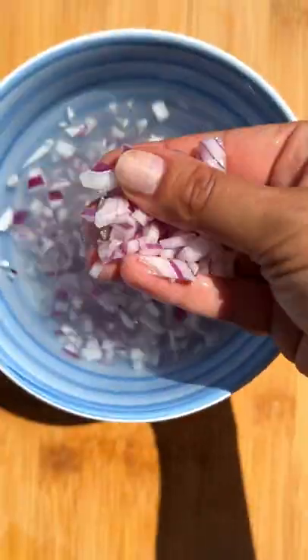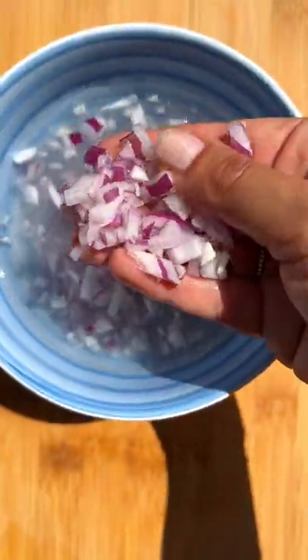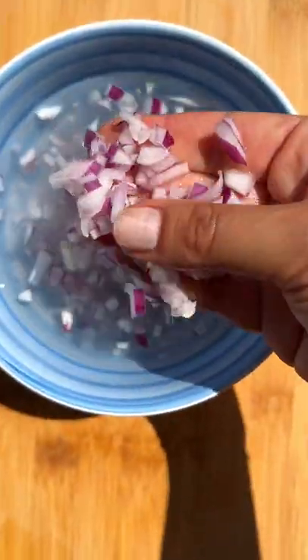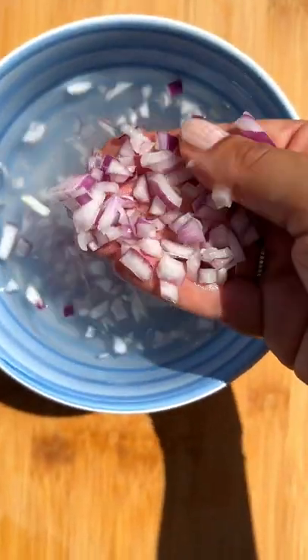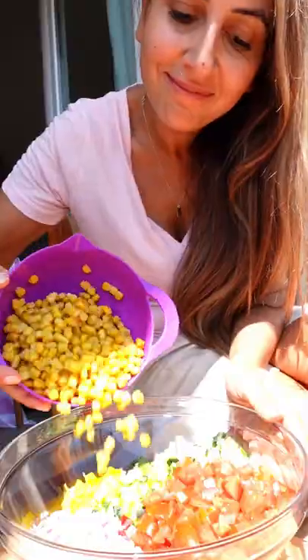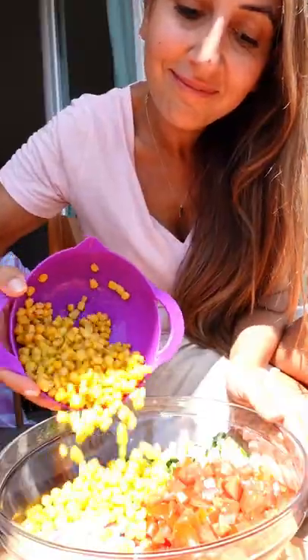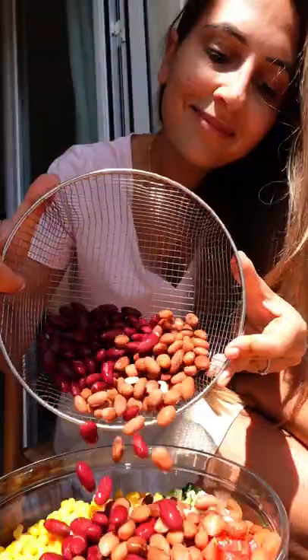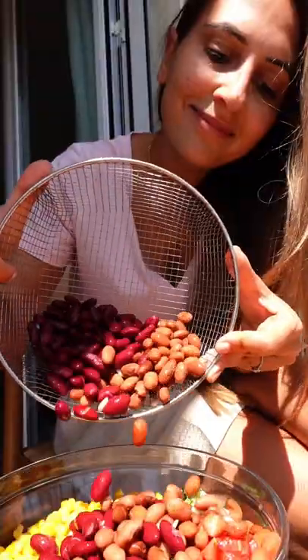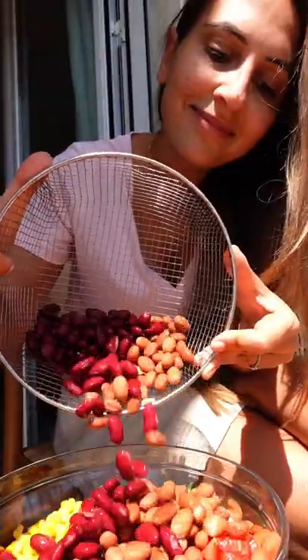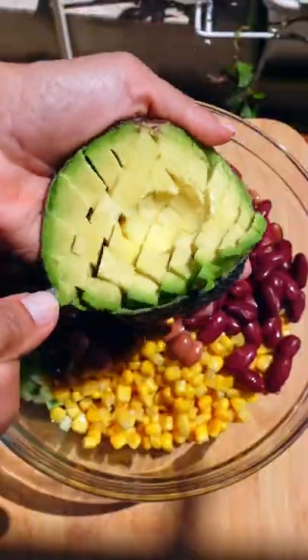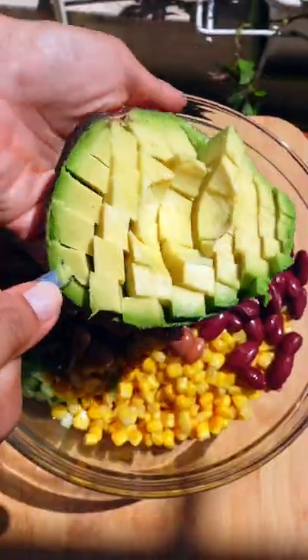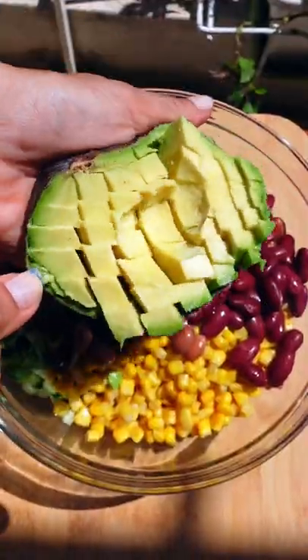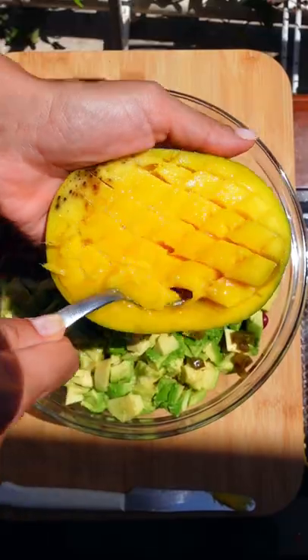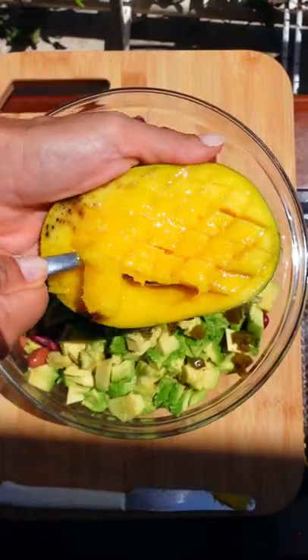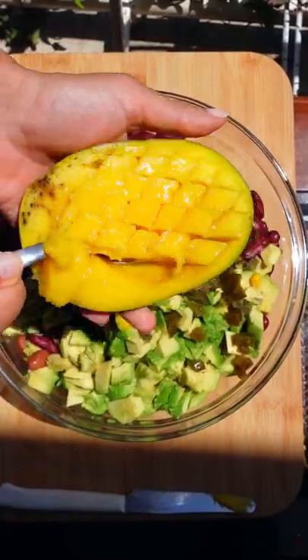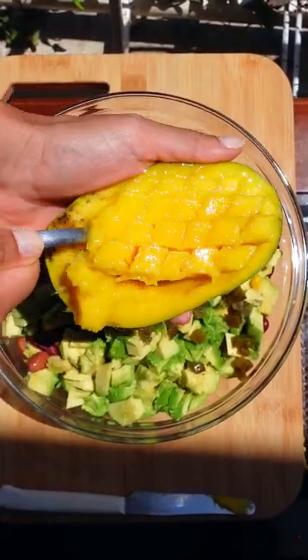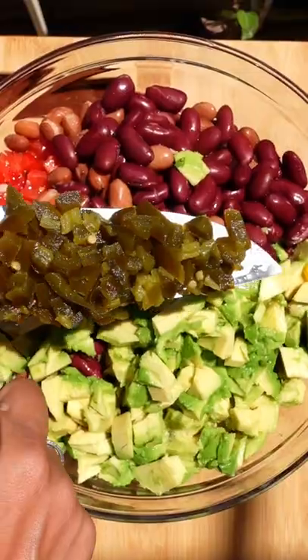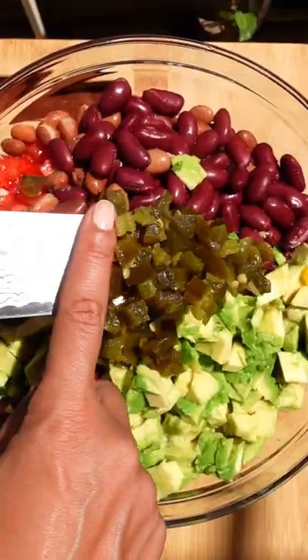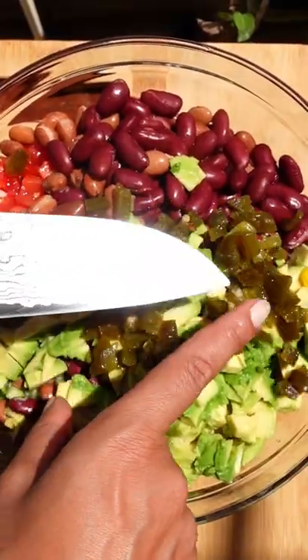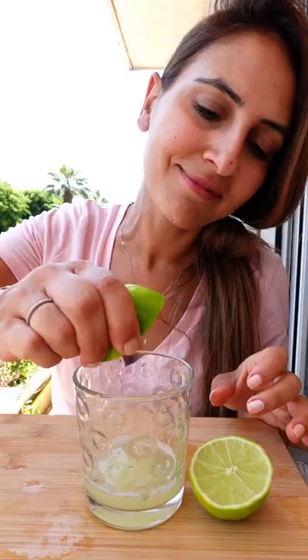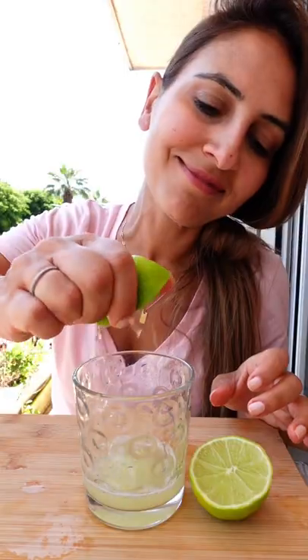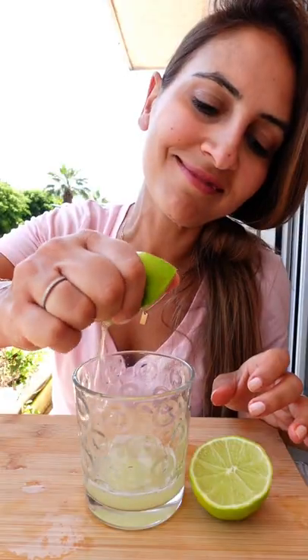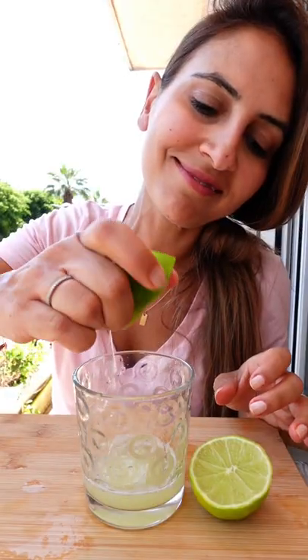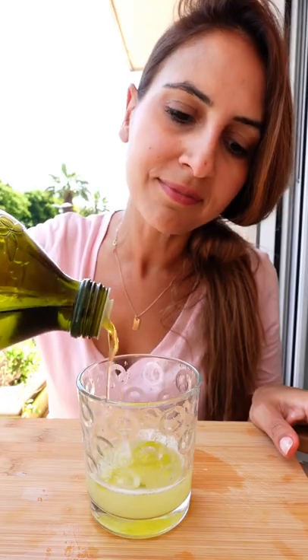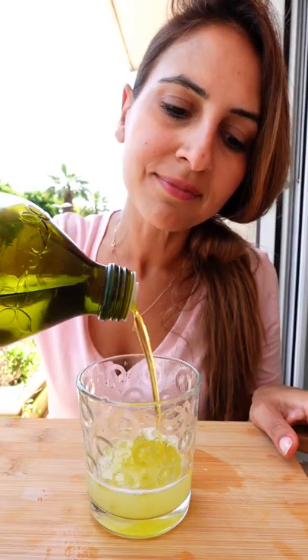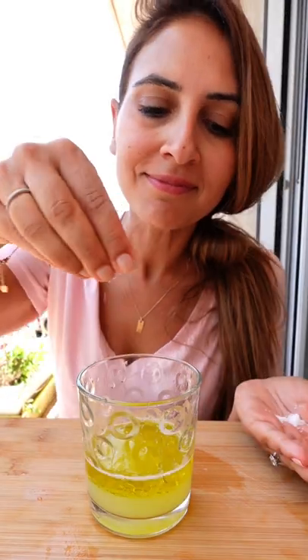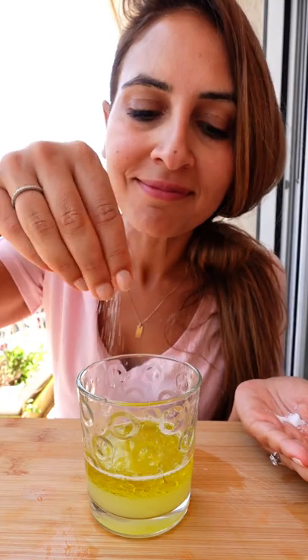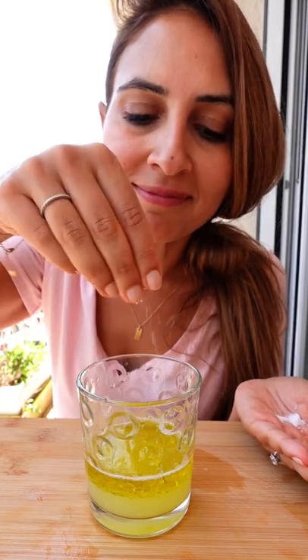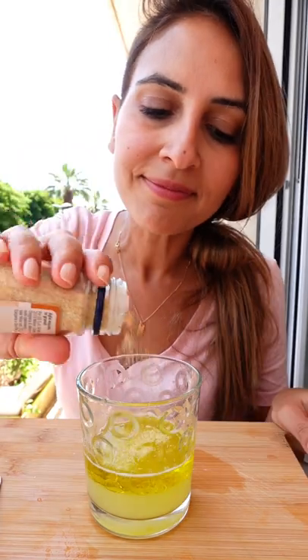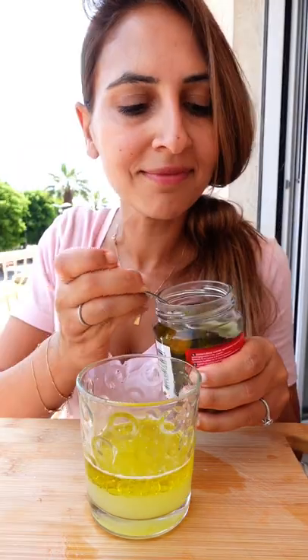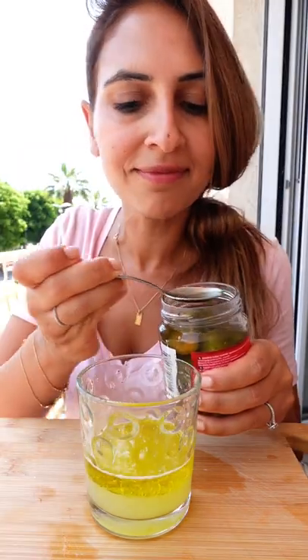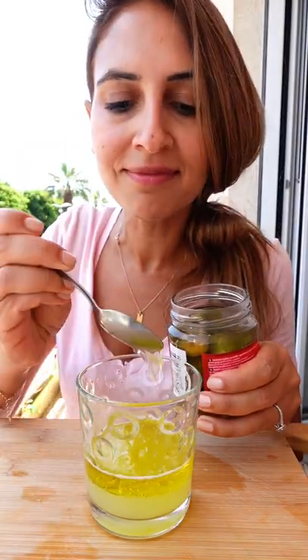I also soak my onions for 10 minutes before adding corn and beans. Adding avocado and mango makes it creamy and sweet, with pickled jalapeños for some spice. For the dressing you'll need lime juice, olive oil, salt, and garlic powder with a dash of jalapeño juice.